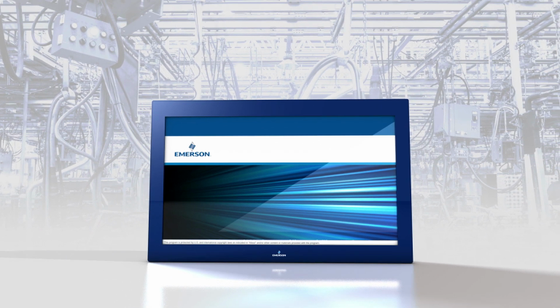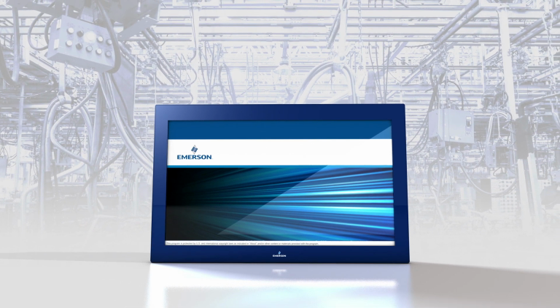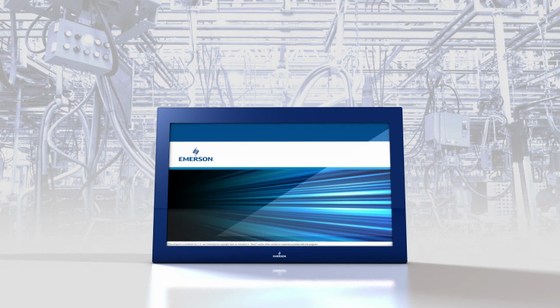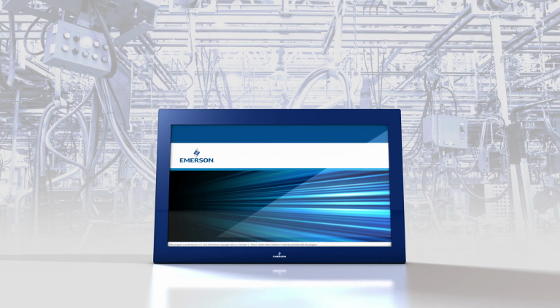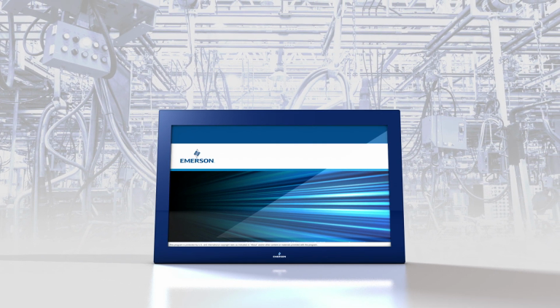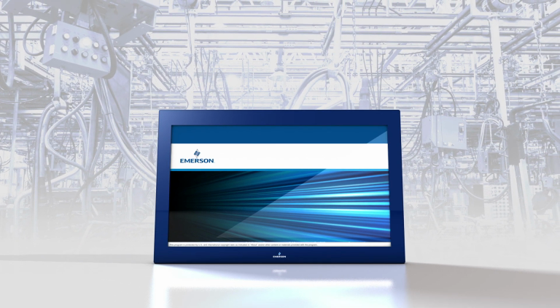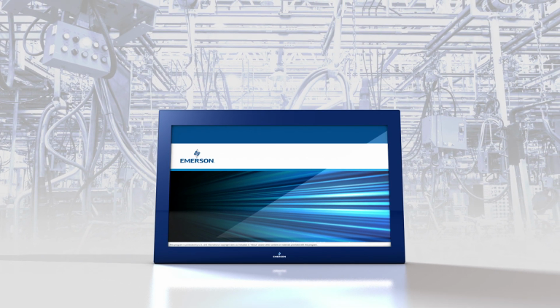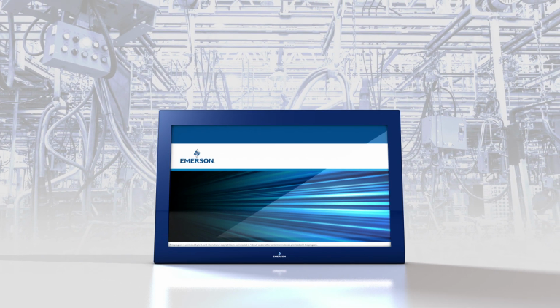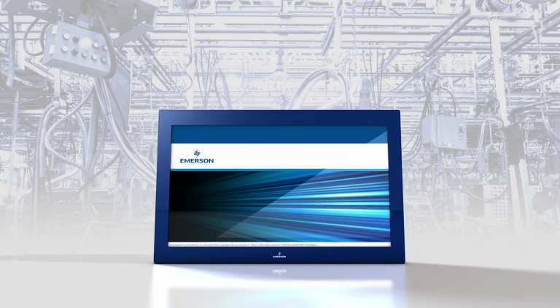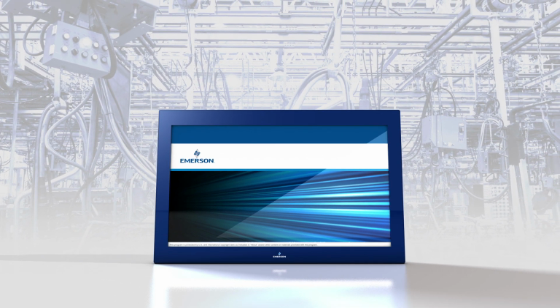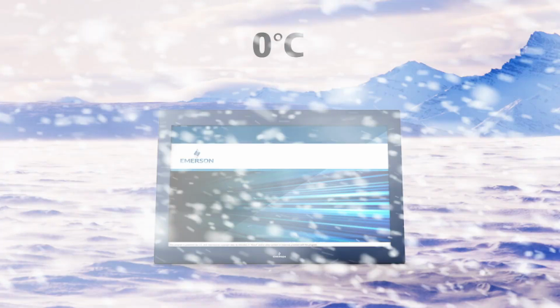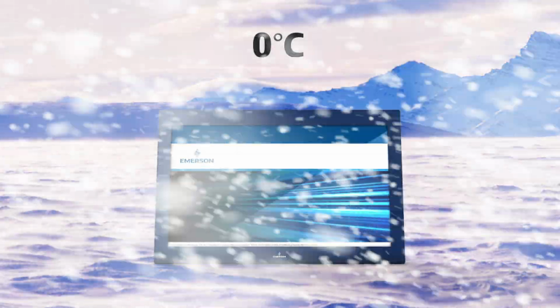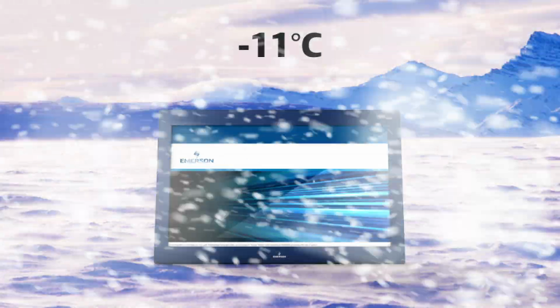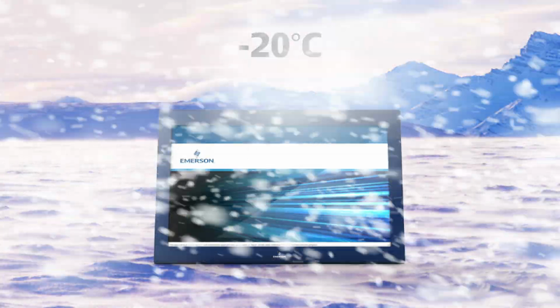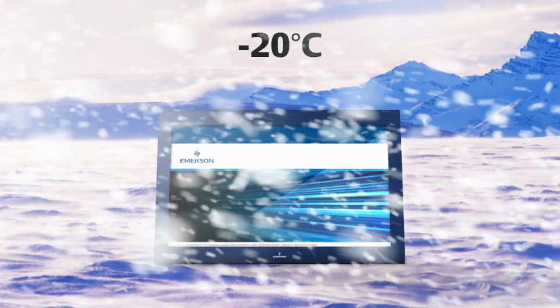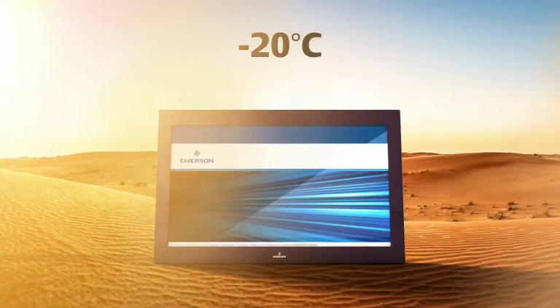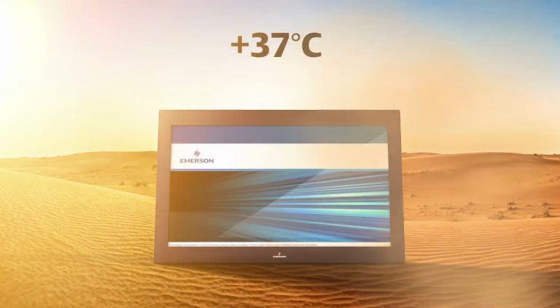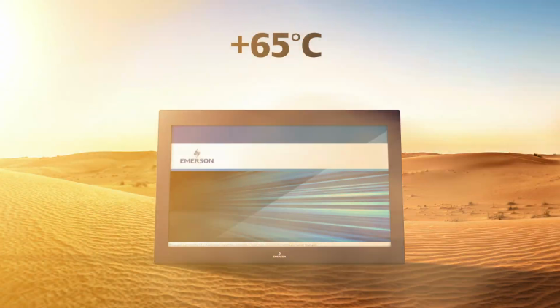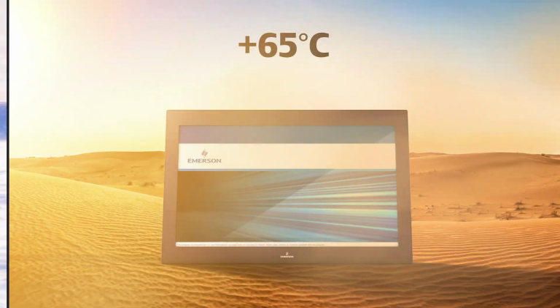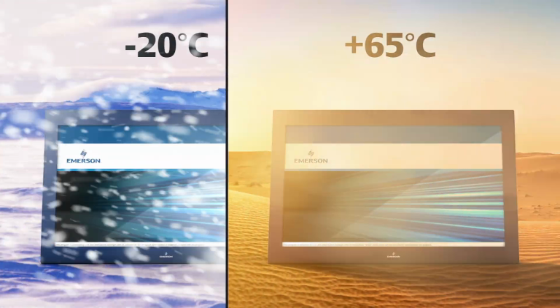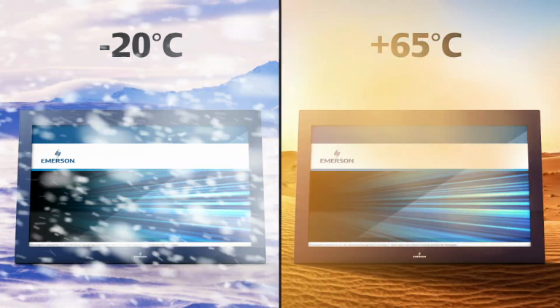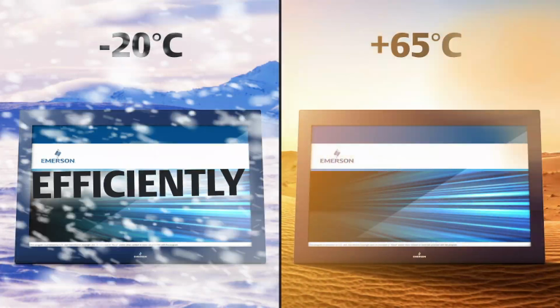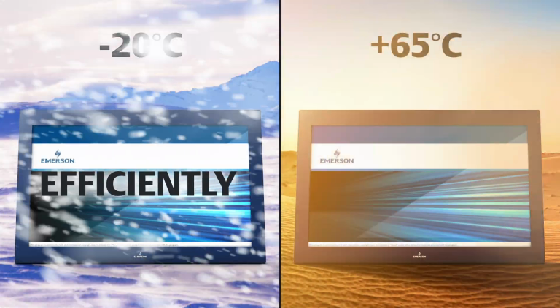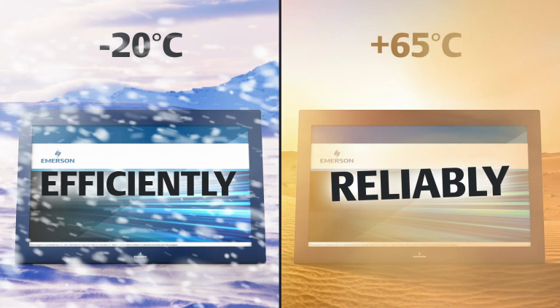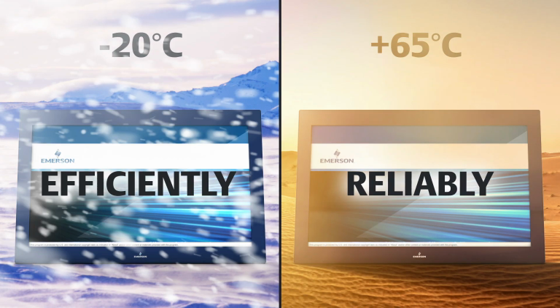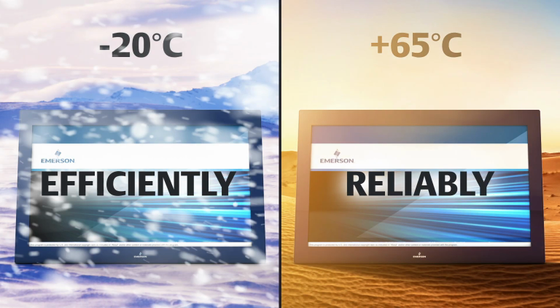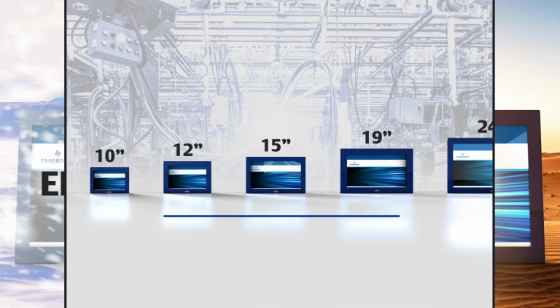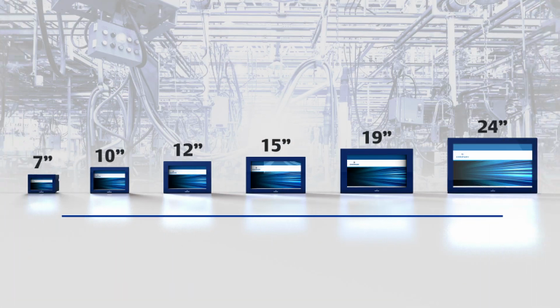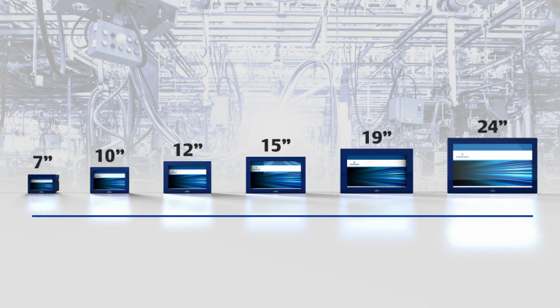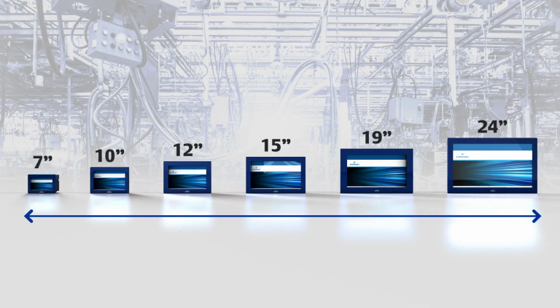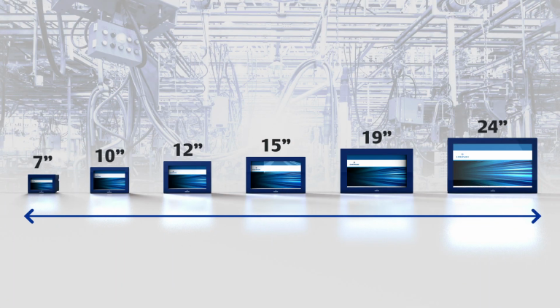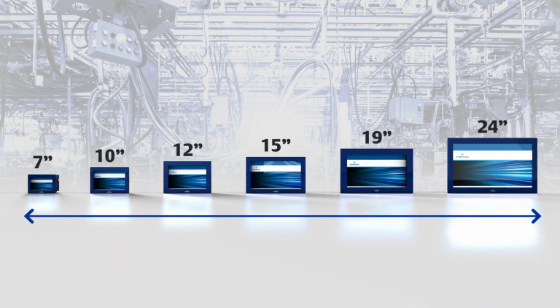All RXi Industrial display products can go where they're needed, from the frozen tundra to the hottest desert, while still operating efficiently and reliably, no matter their size or final configuration.